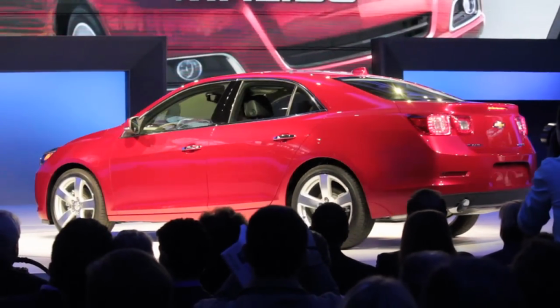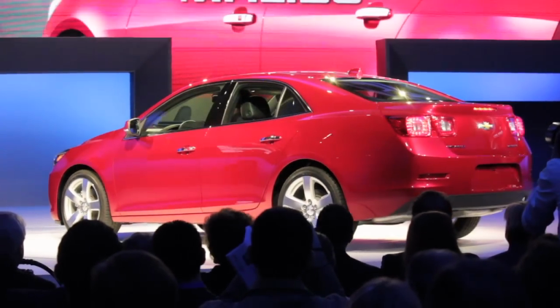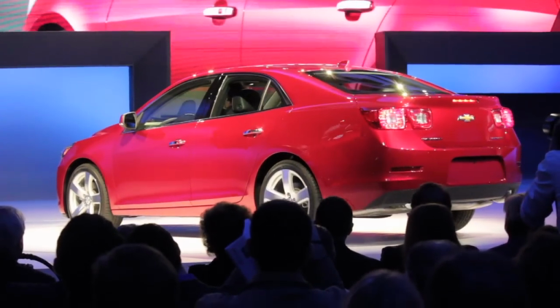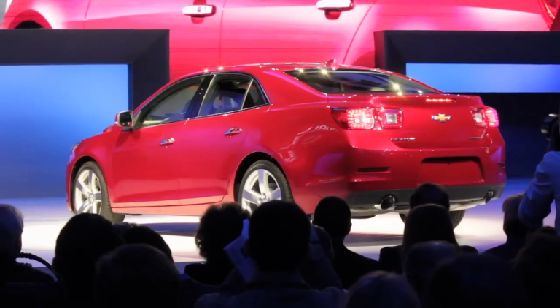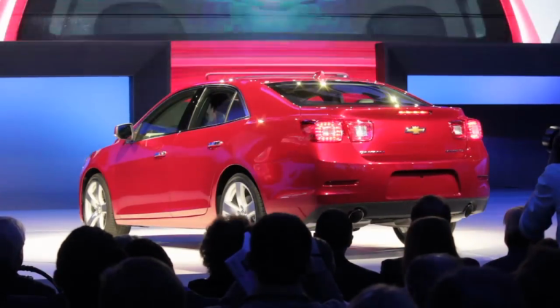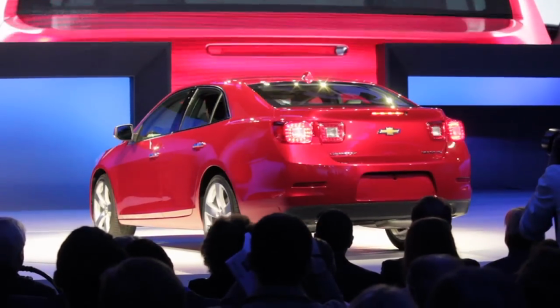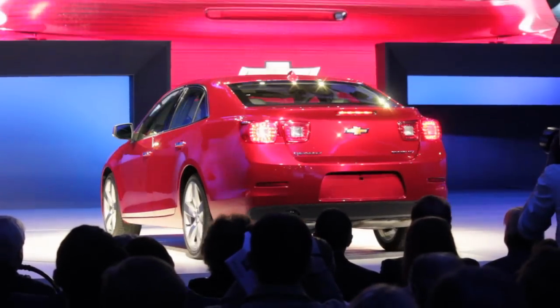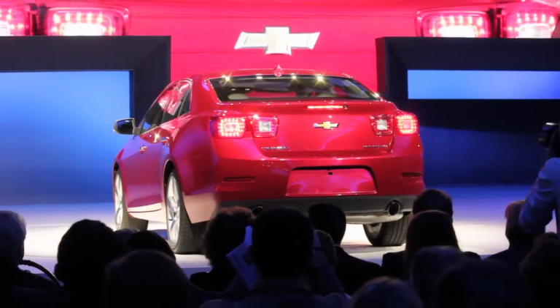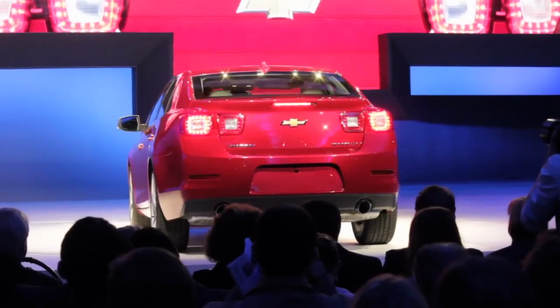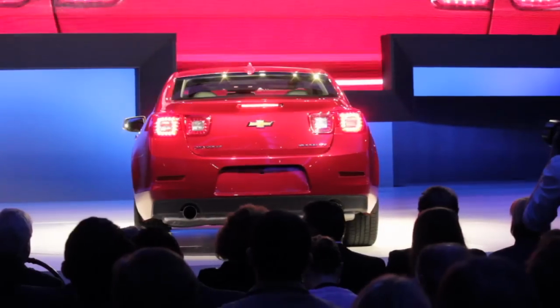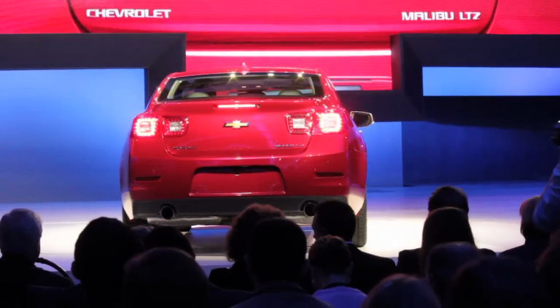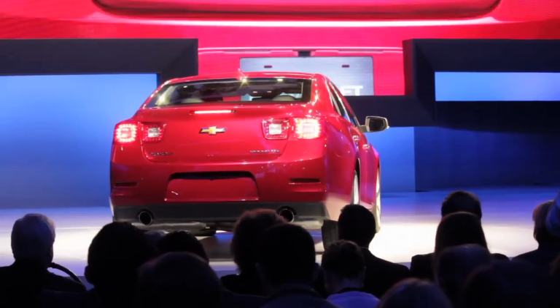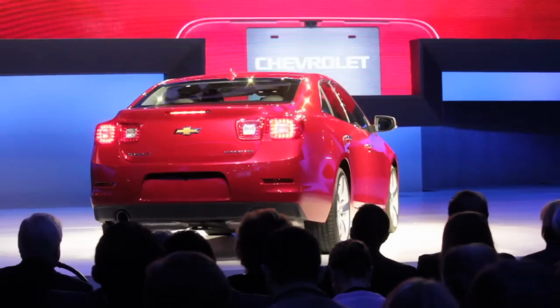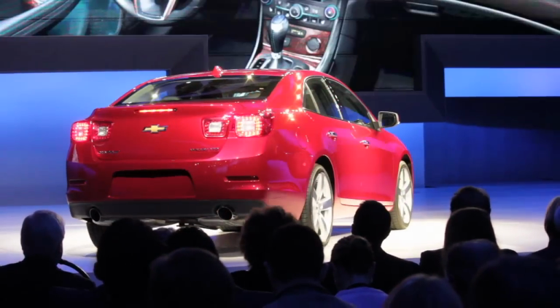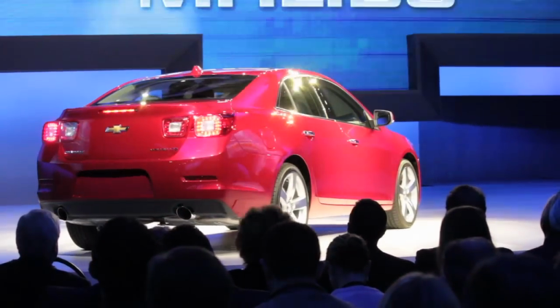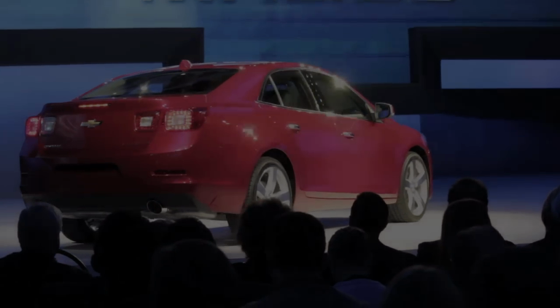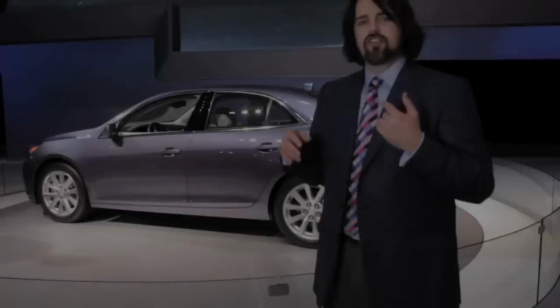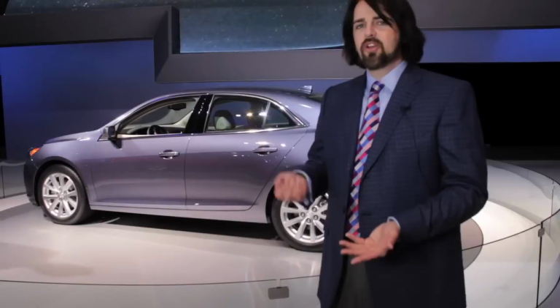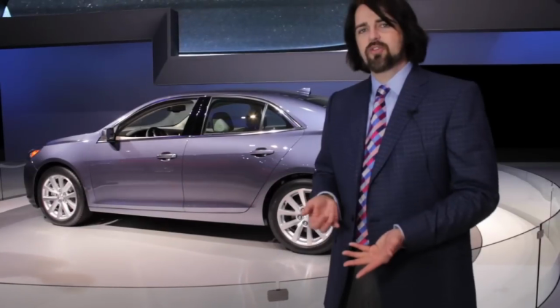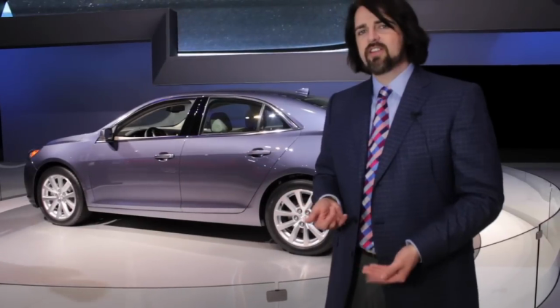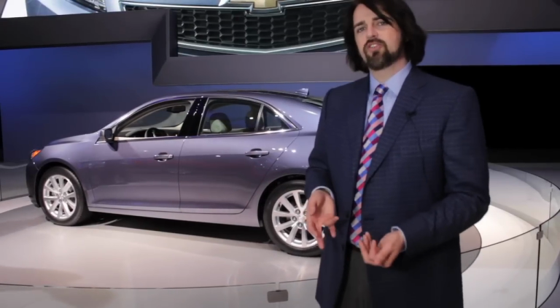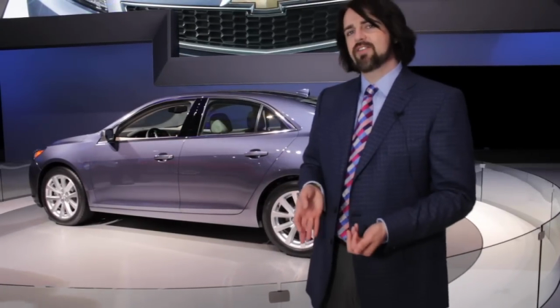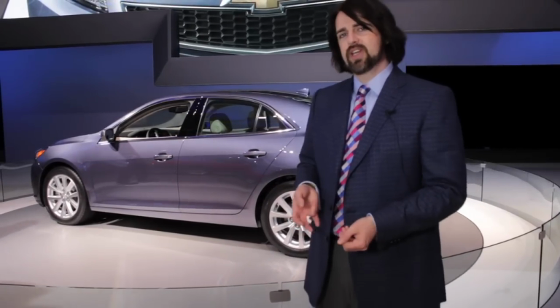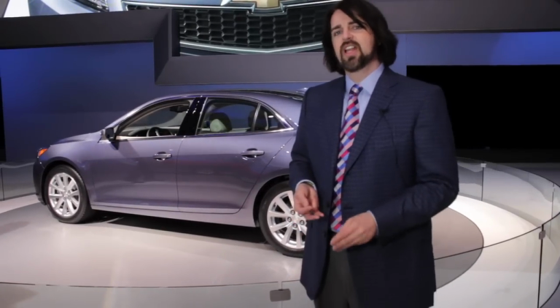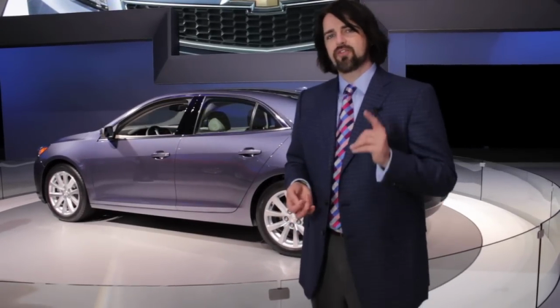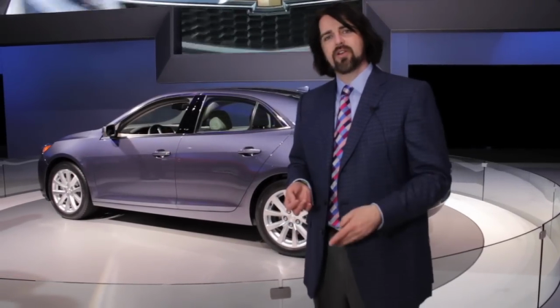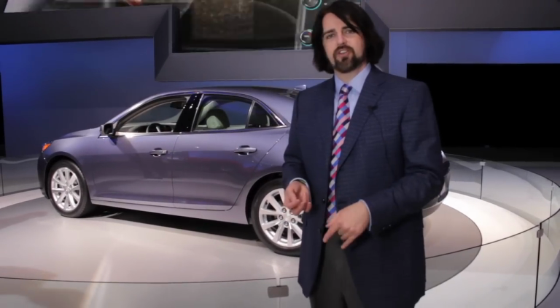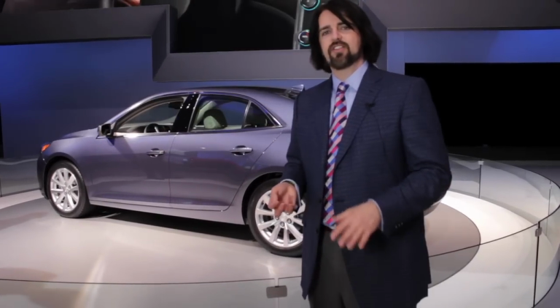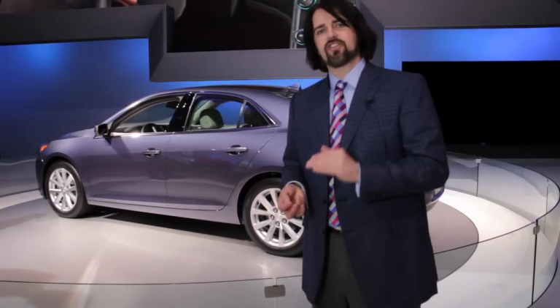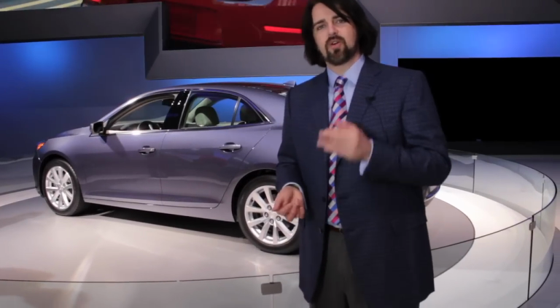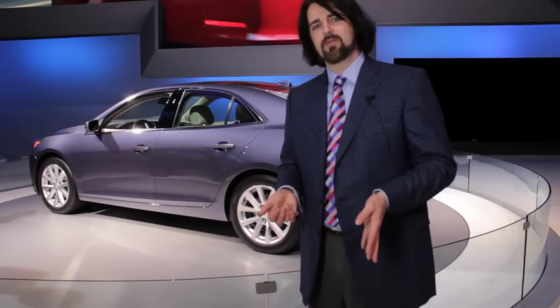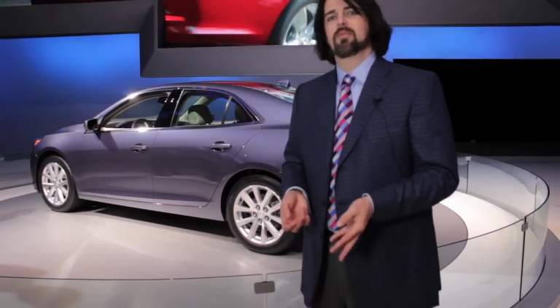So if you're looking for a revolutionary Malibu, you're not going to get it. And here's the worst part: GM is showing this to us now, but the dealers won't have it for a year. That means for a year the dealers are going to have to try to sell the old Malibu to somebody.